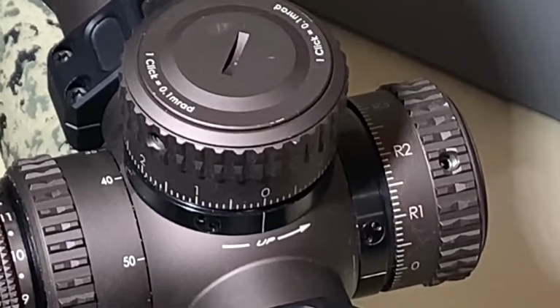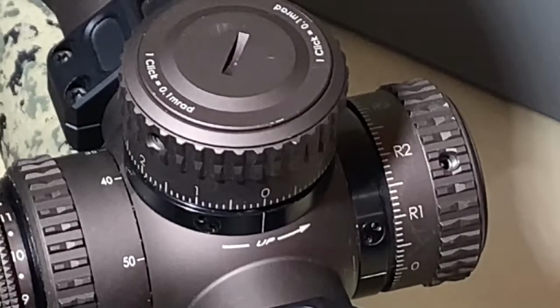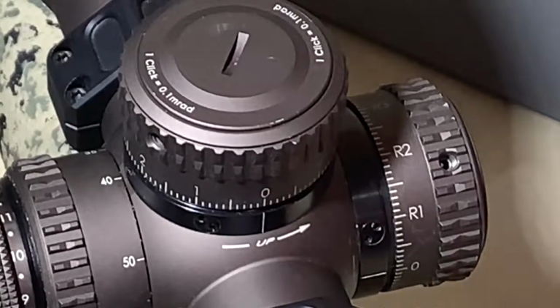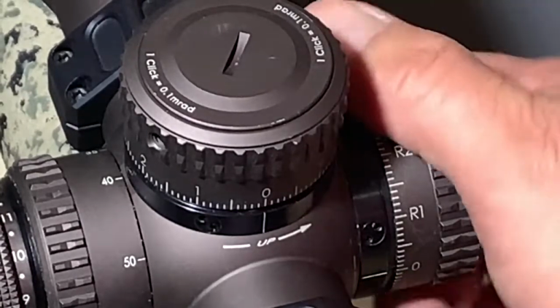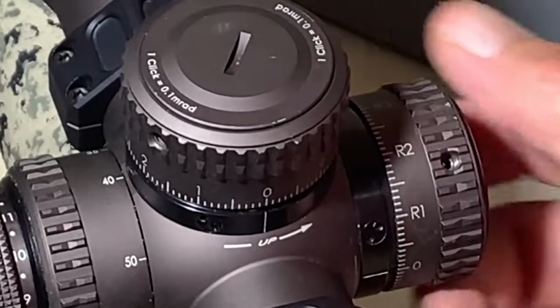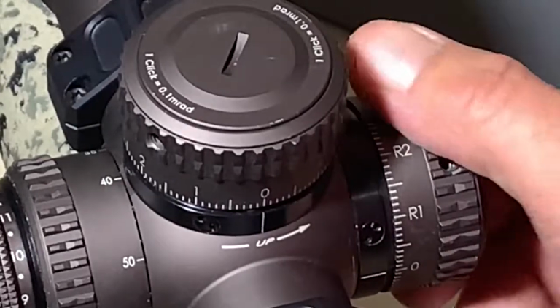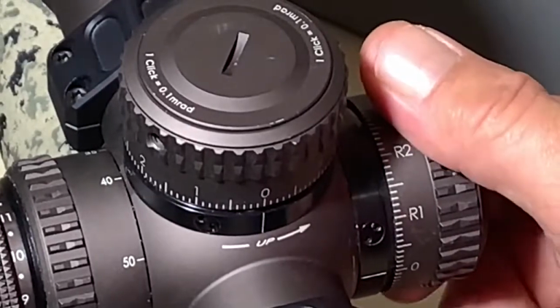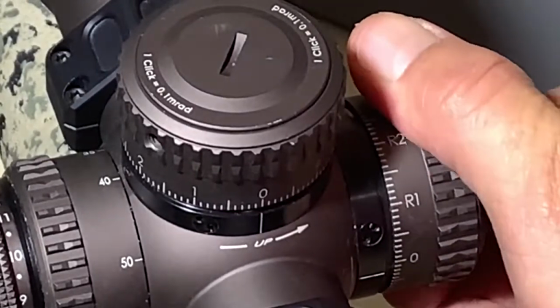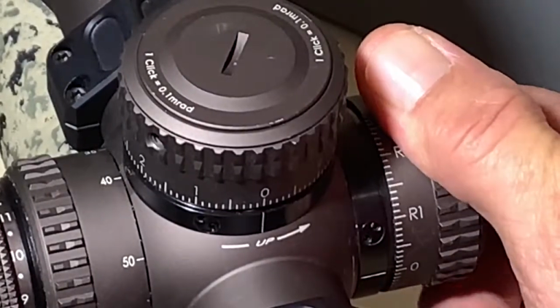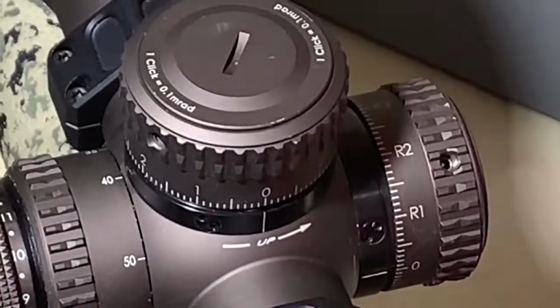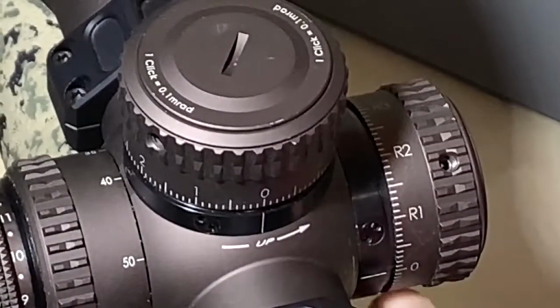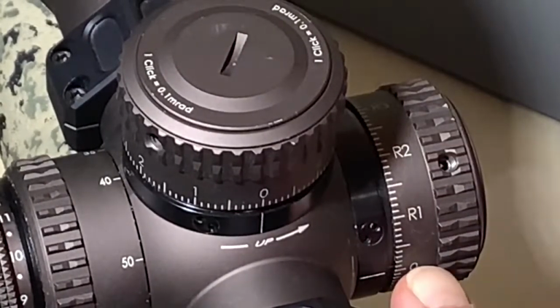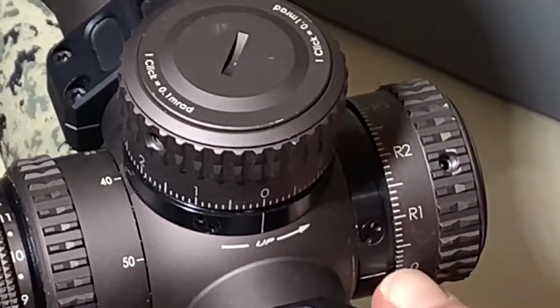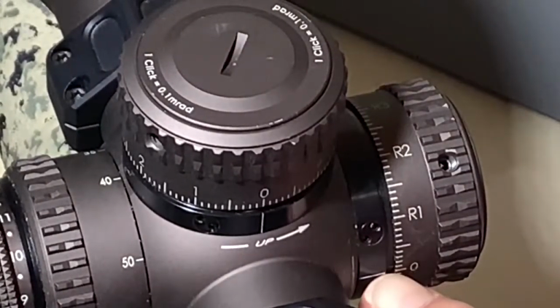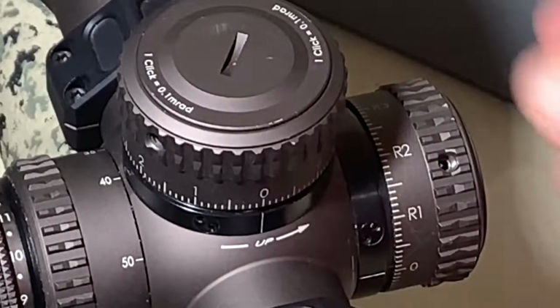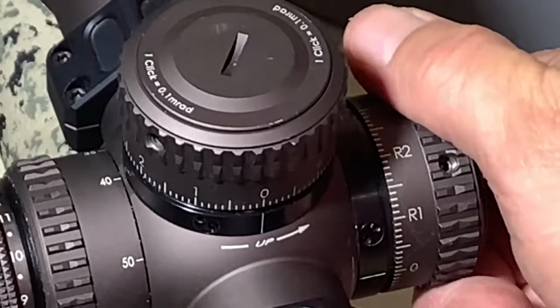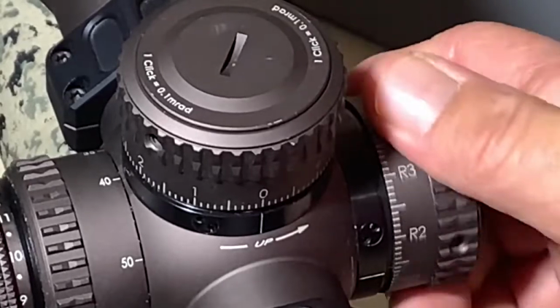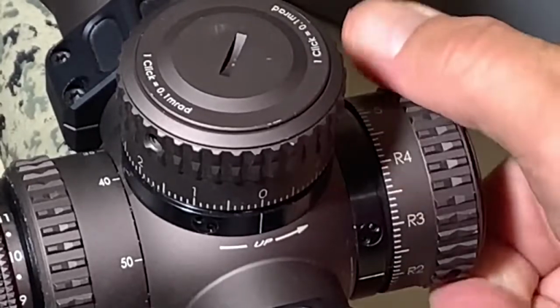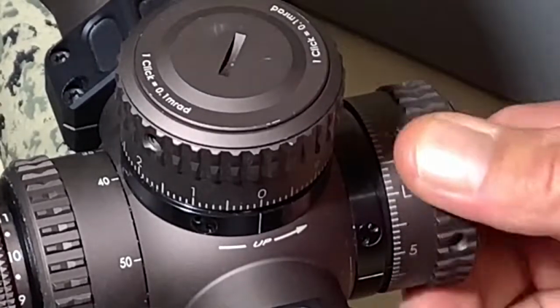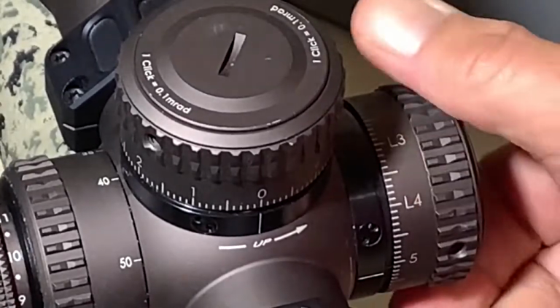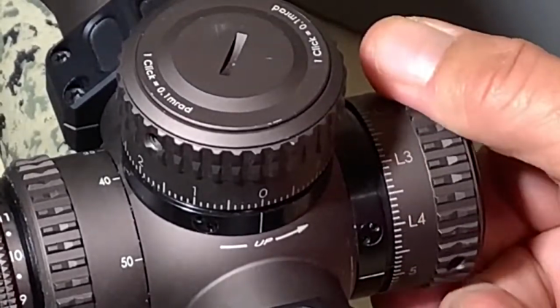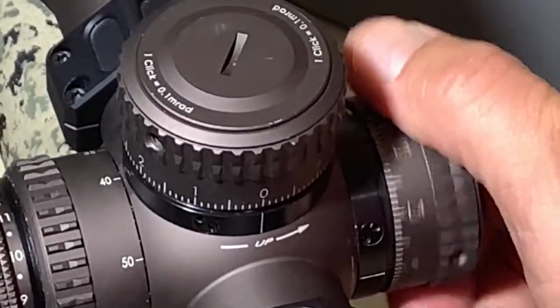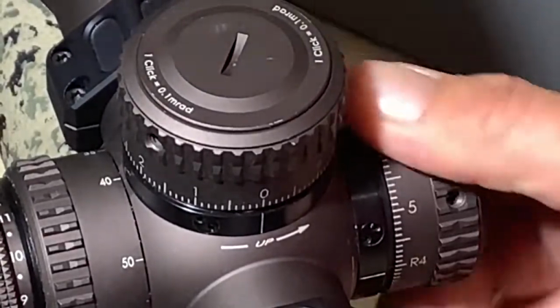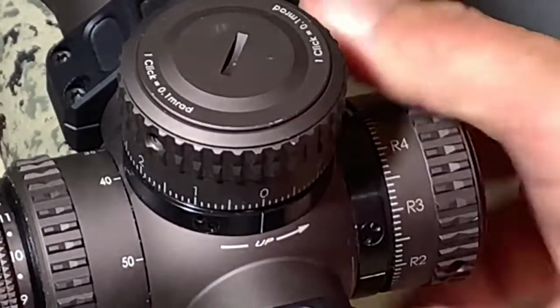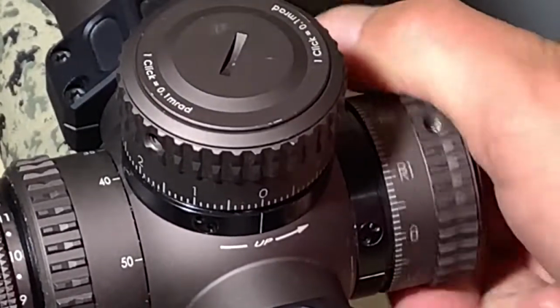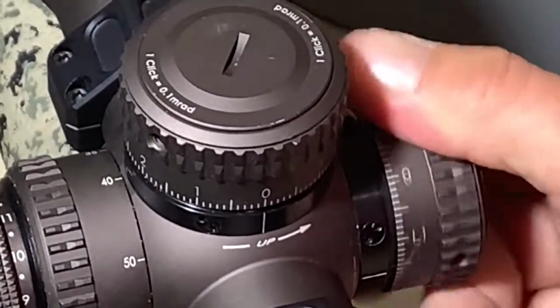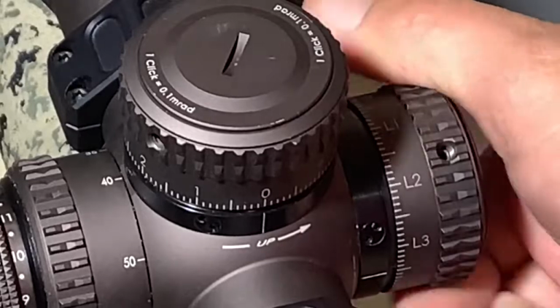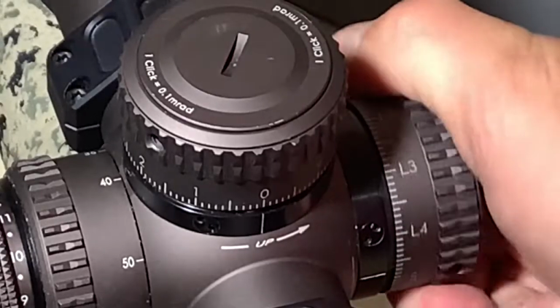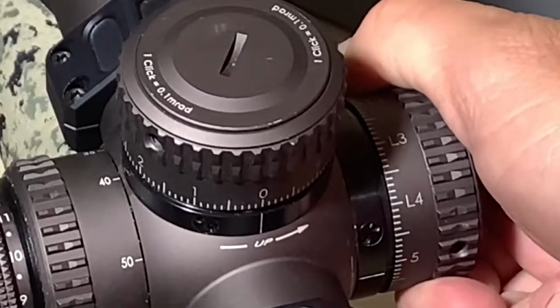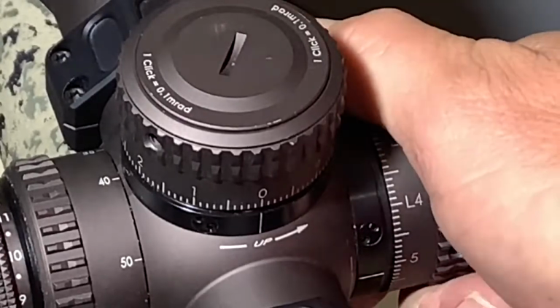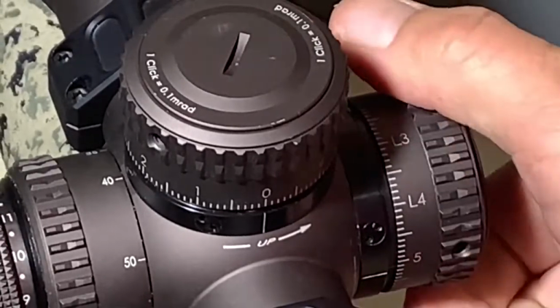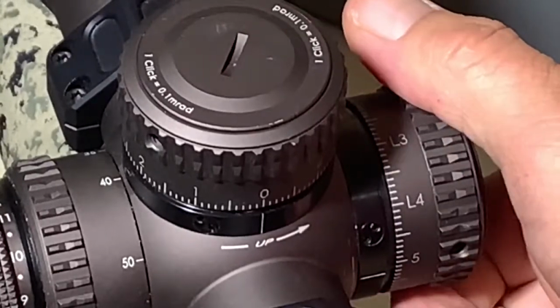You can see your zero stop is right there — there's the line indication. And you can change your windage from right to left depending on what you're trying to accomplish.